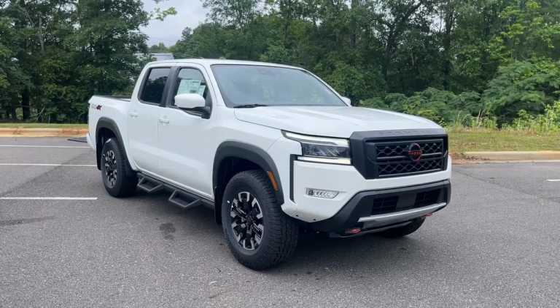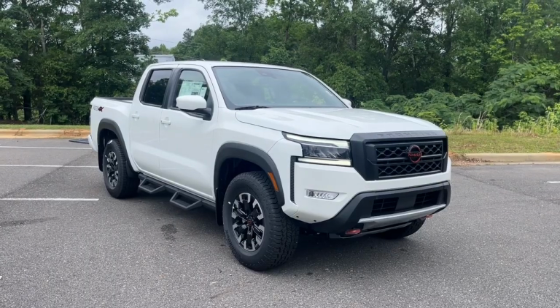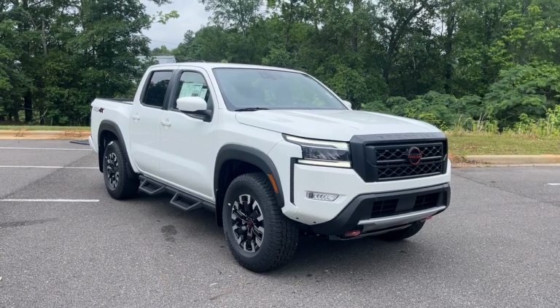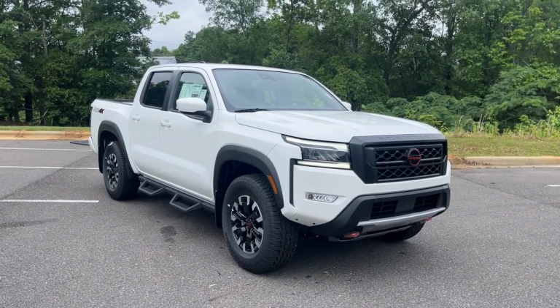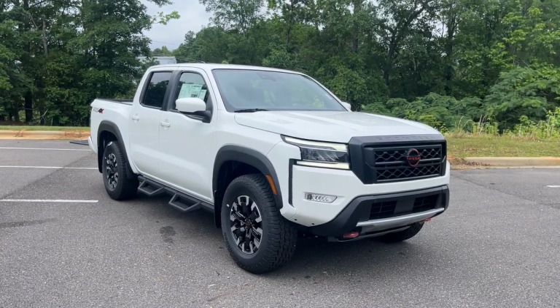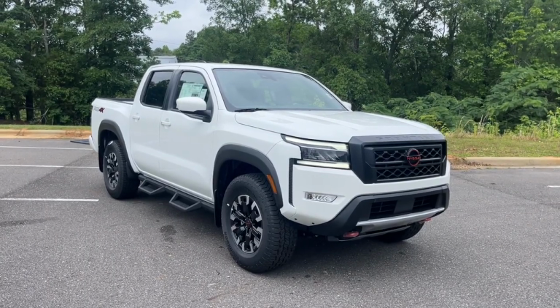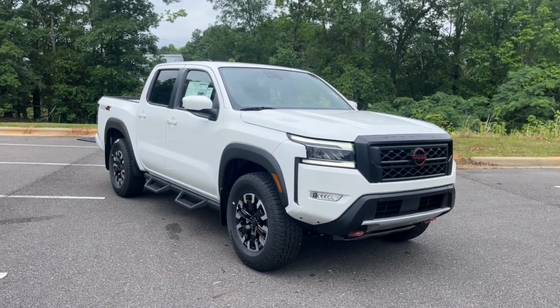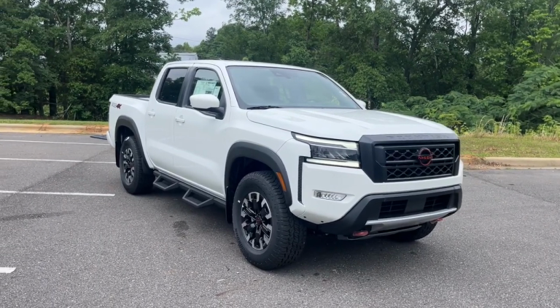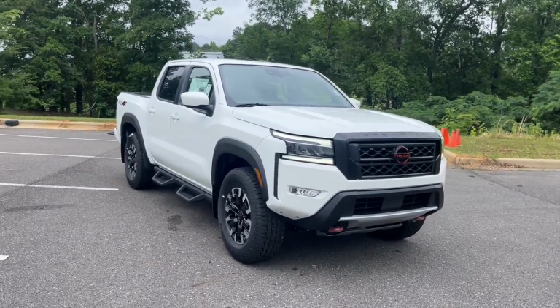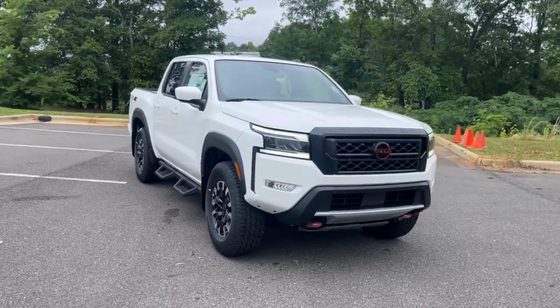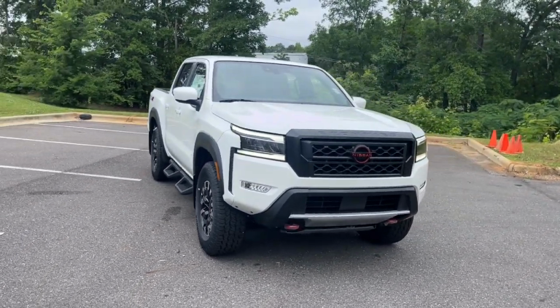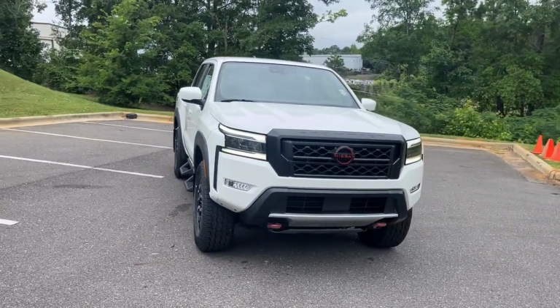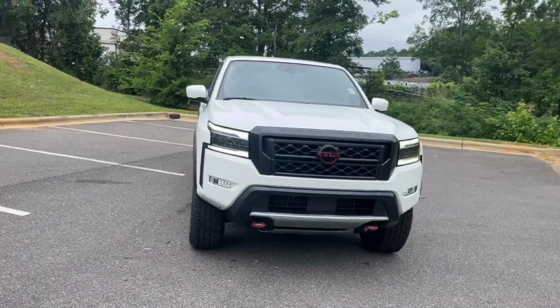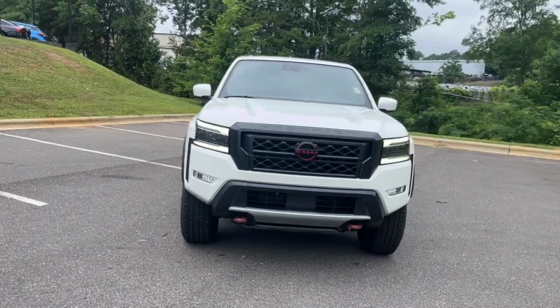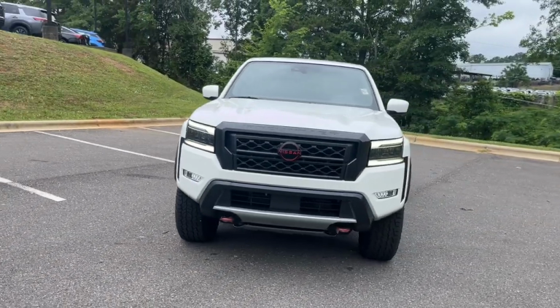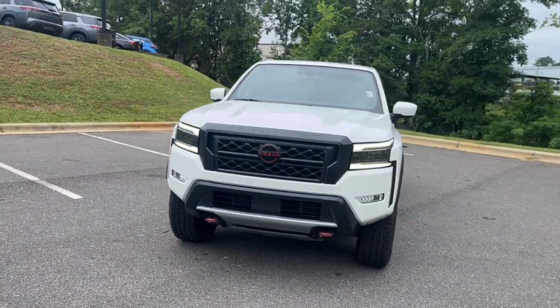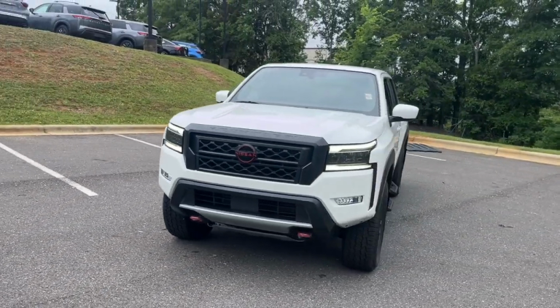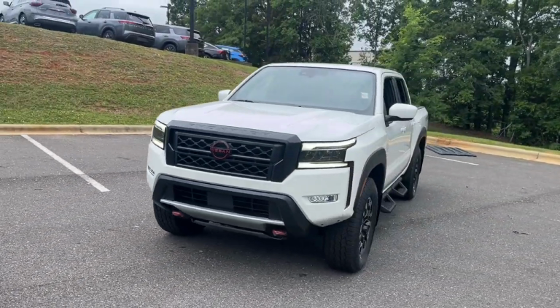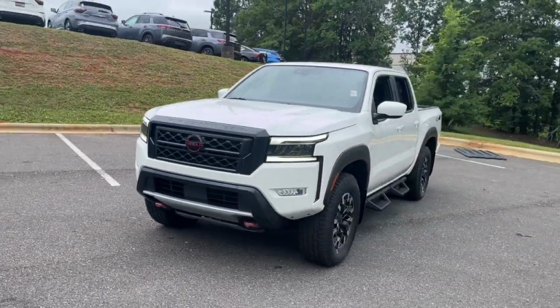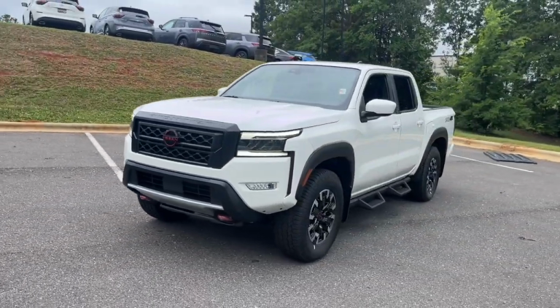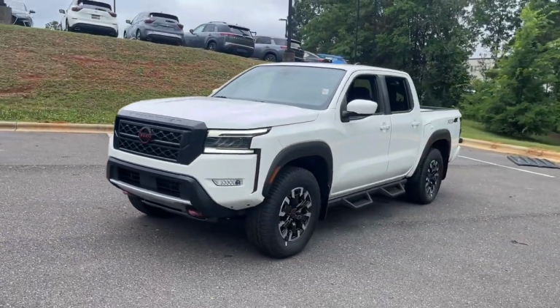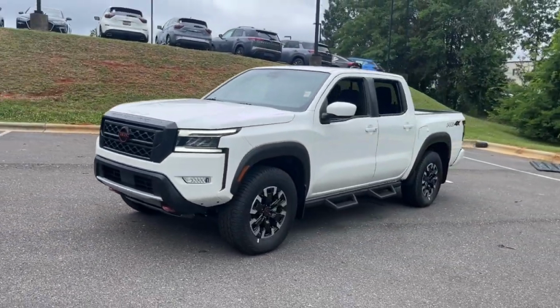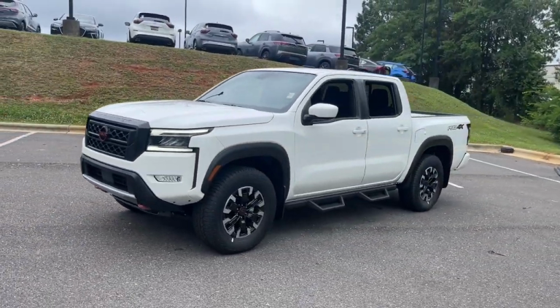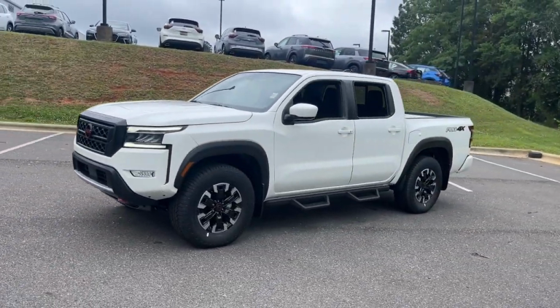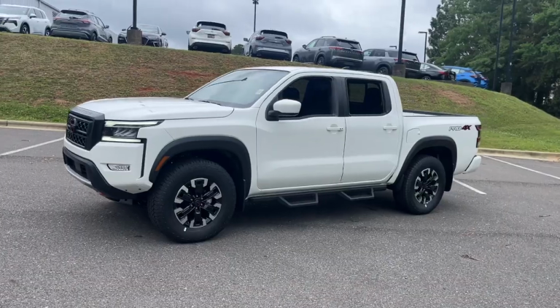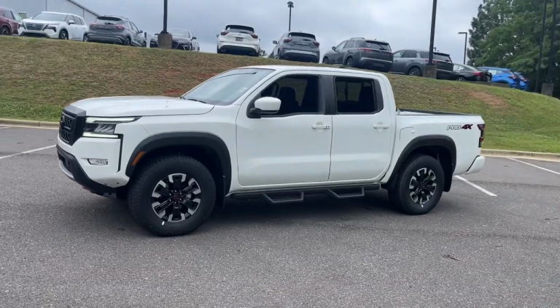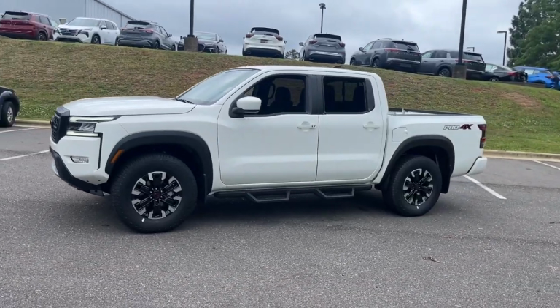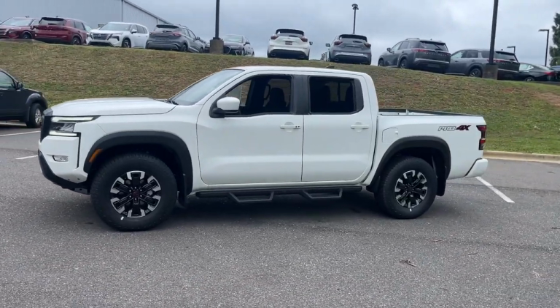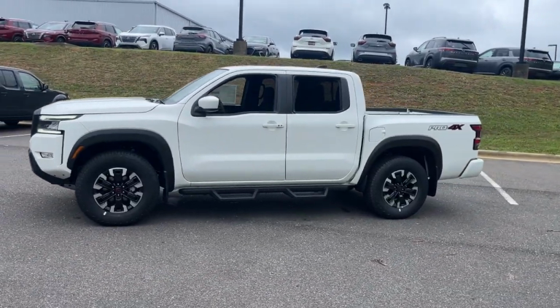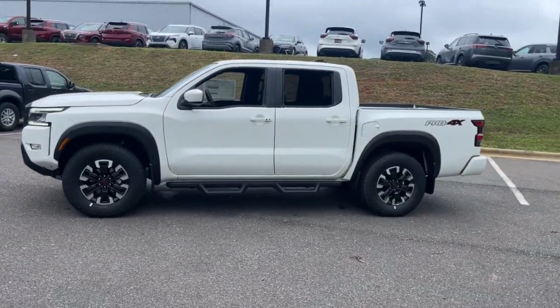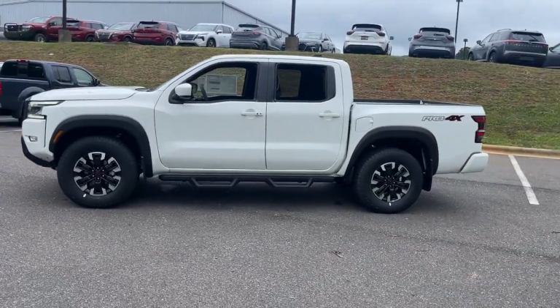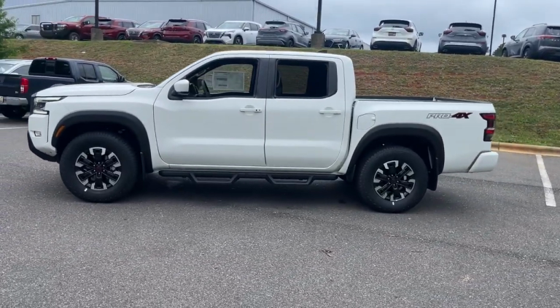Enjoy the view of this 2024 Nissan Frontier. This capable Frontier delivers impressive durability and a work ethic to match. Ready to tow, haul, or explore the trail, this rugged midsize pickup is an exceptional value.